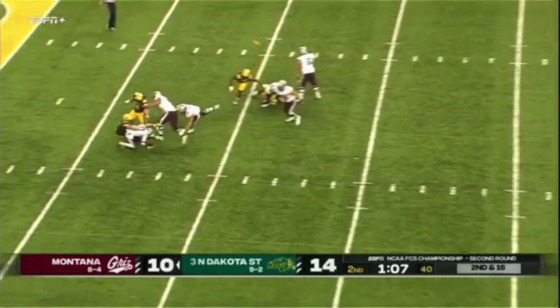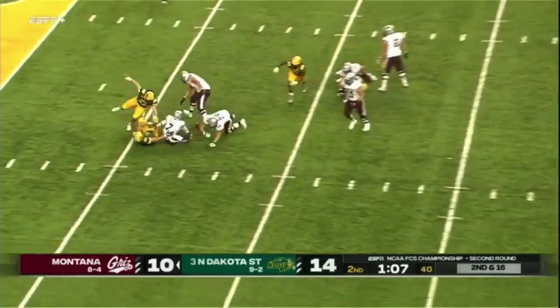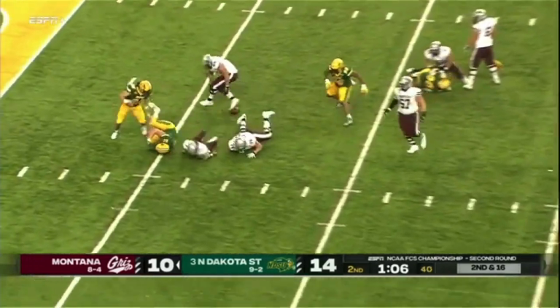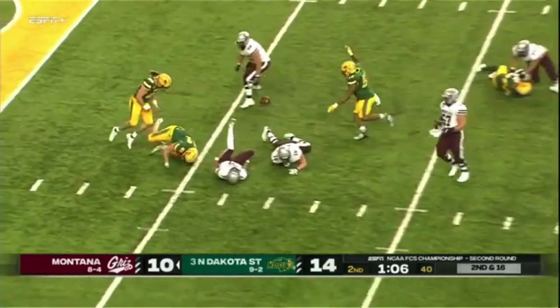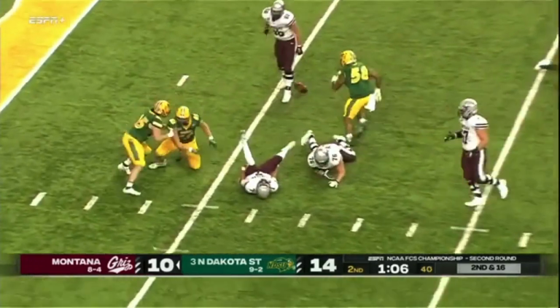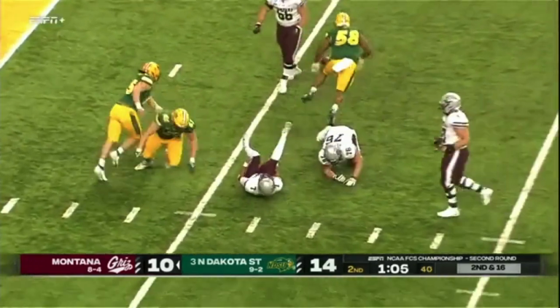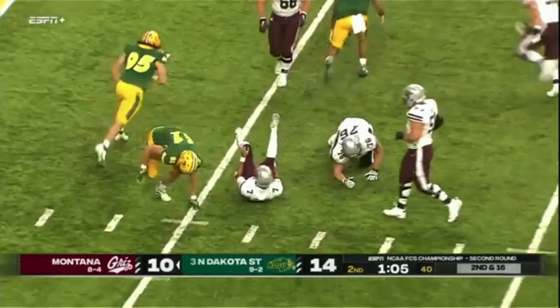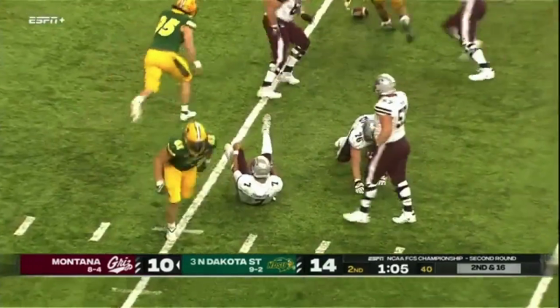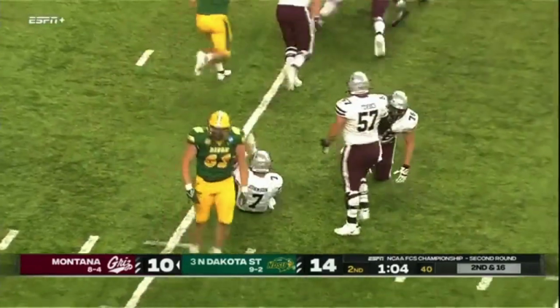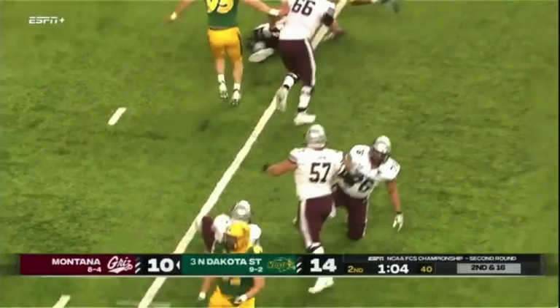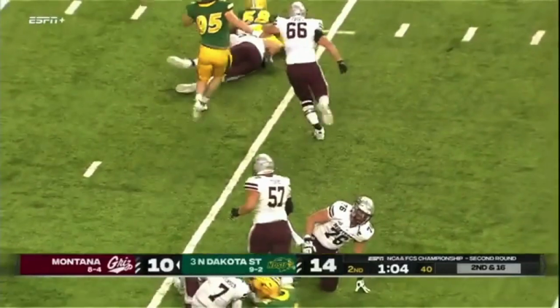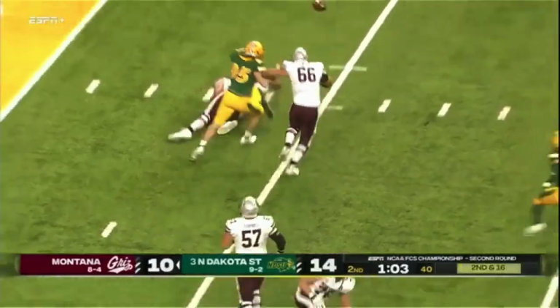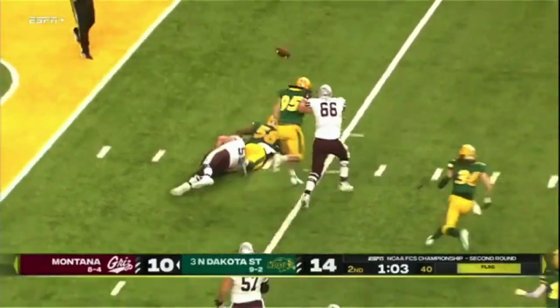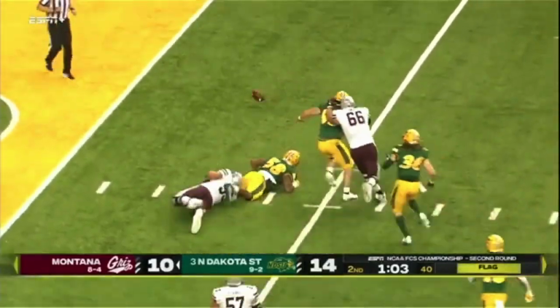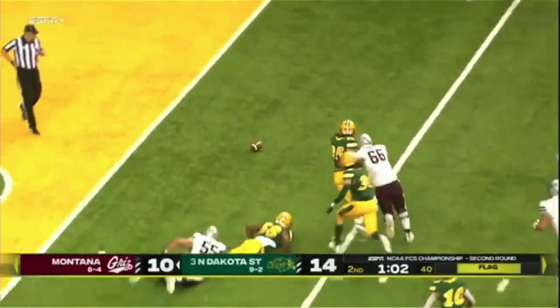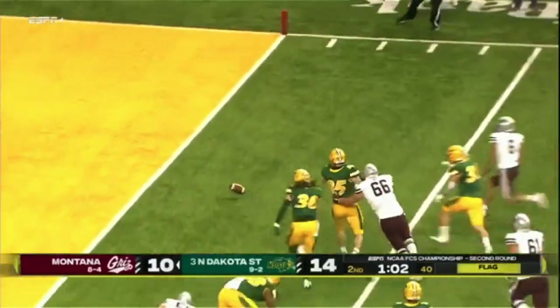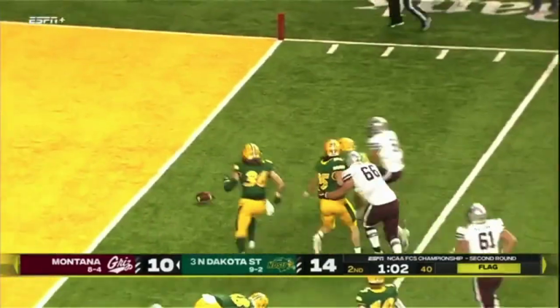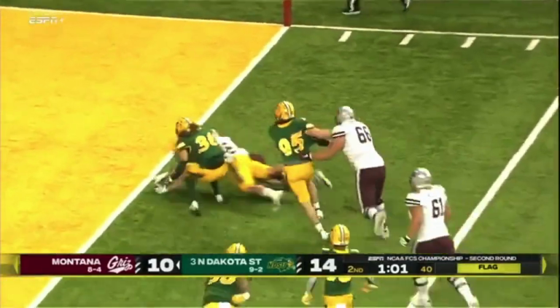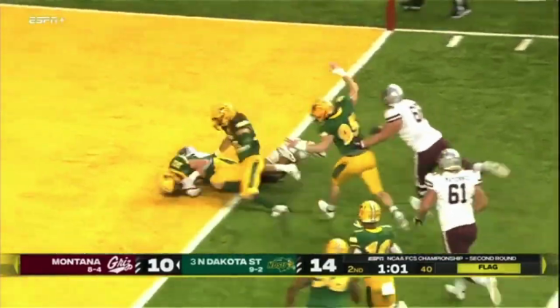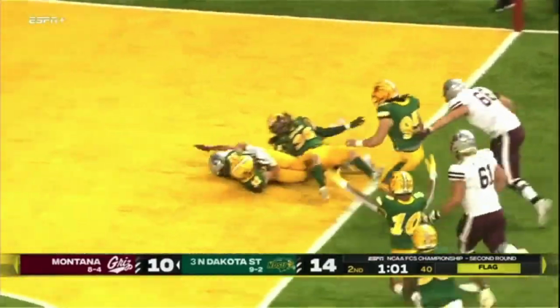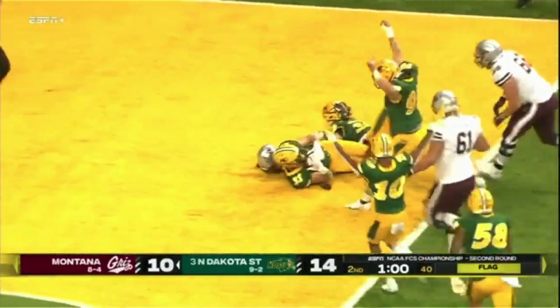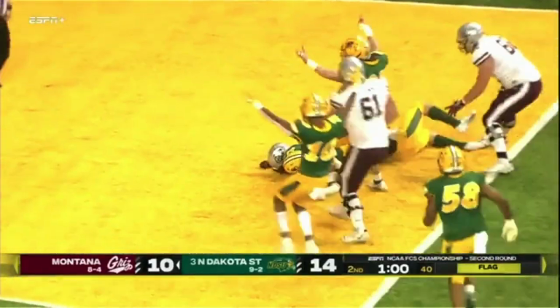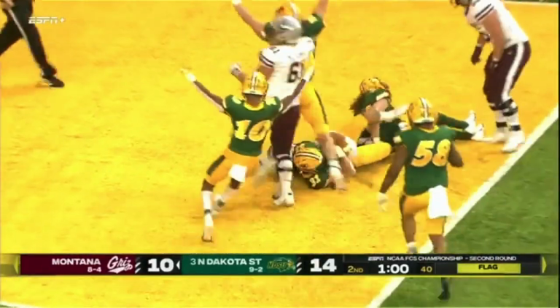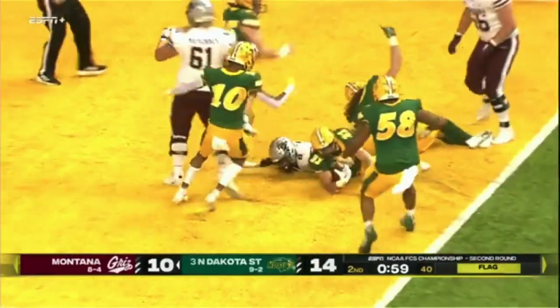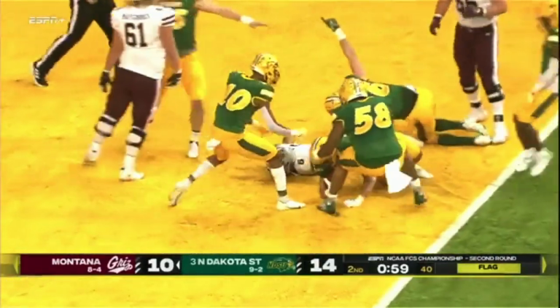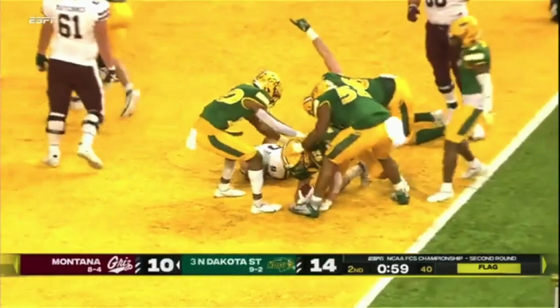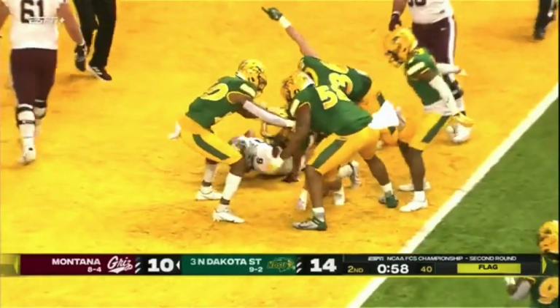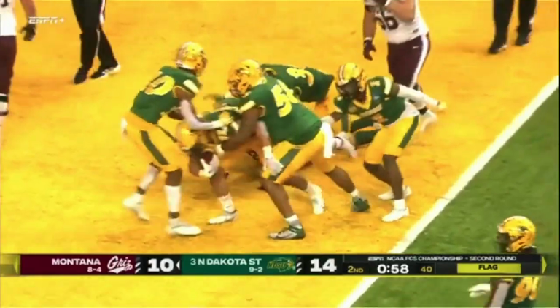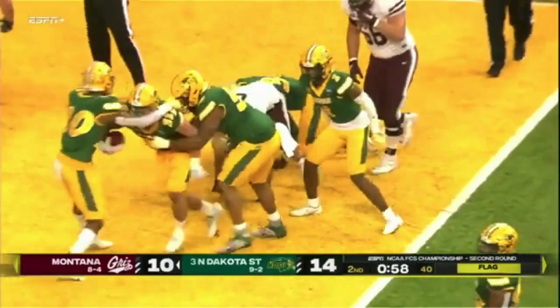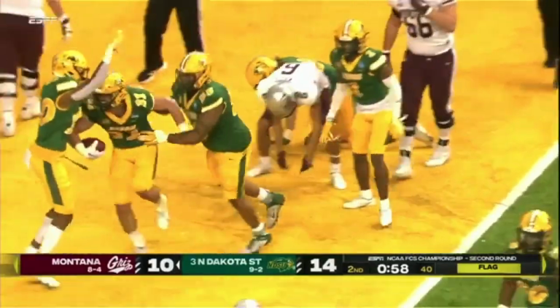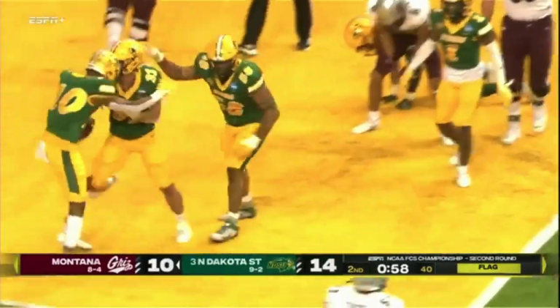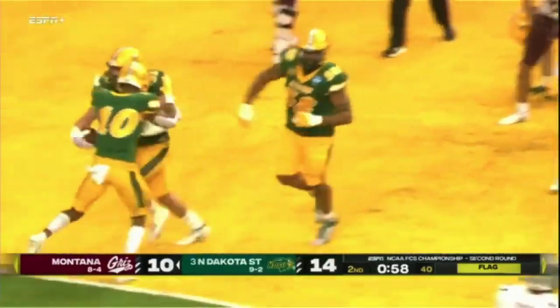Johnson with pressure again, ball's out, flags out. Derrick scoops it up — the ball is free, scramble for it at the goal line, and North Dakota State on top of it for a touchdown.